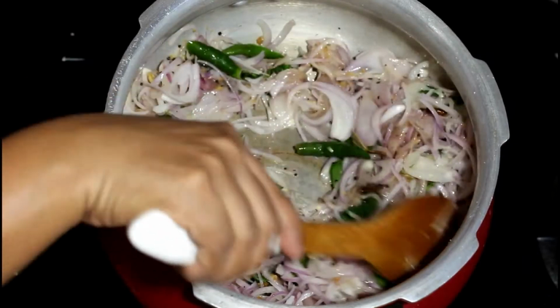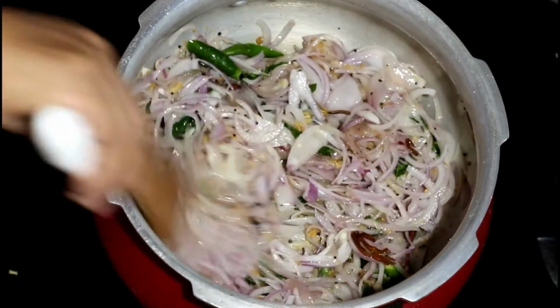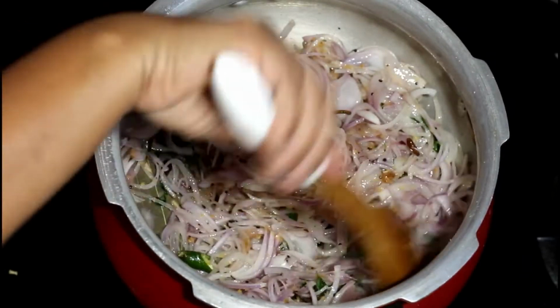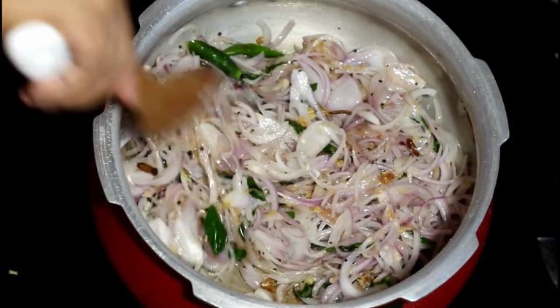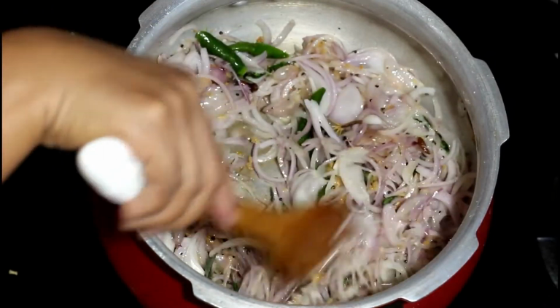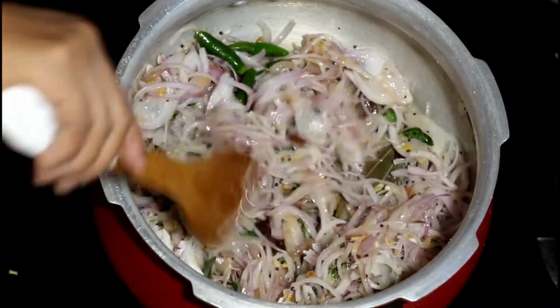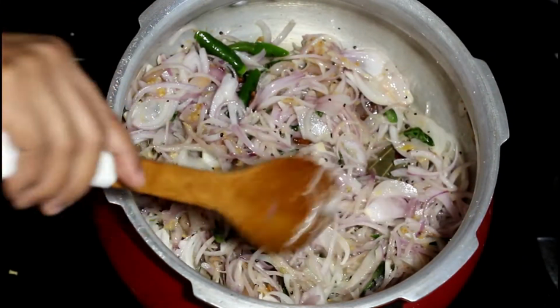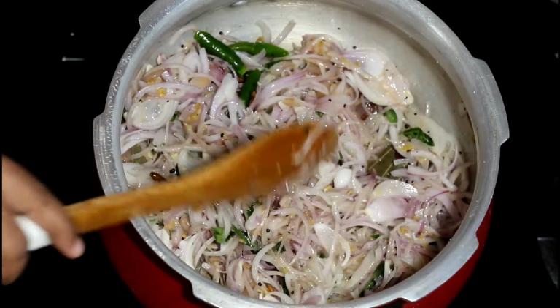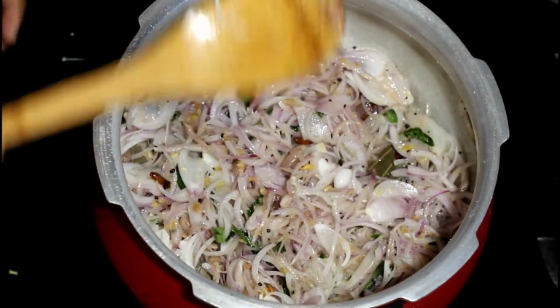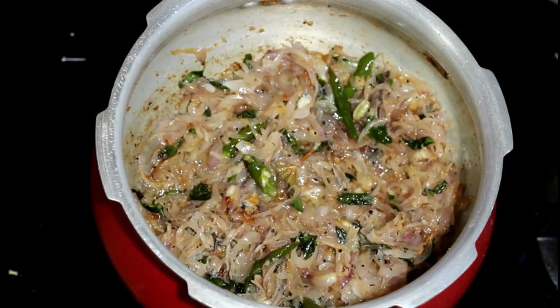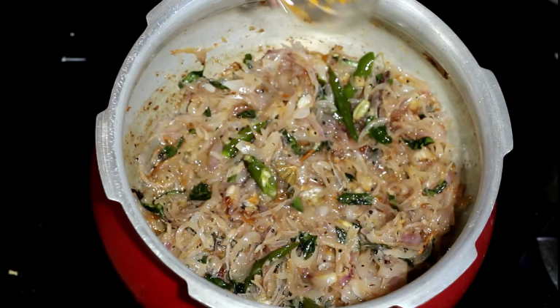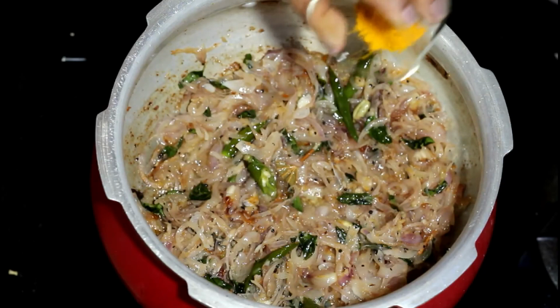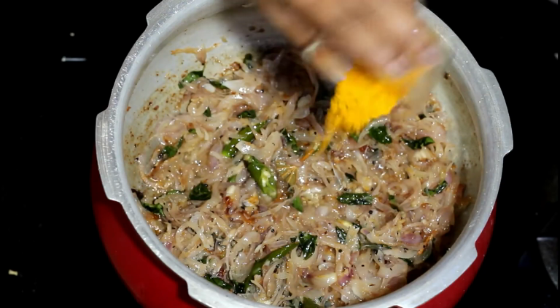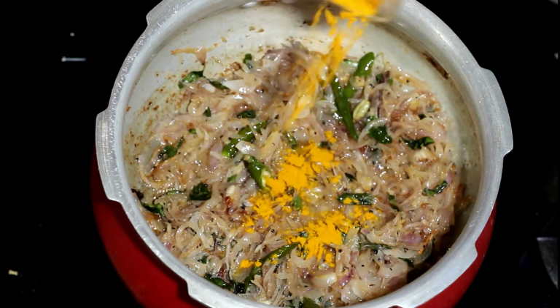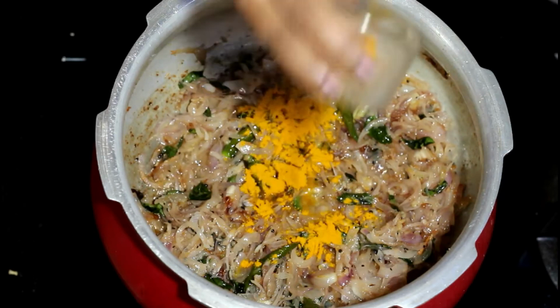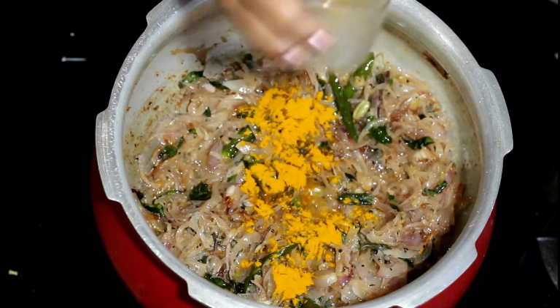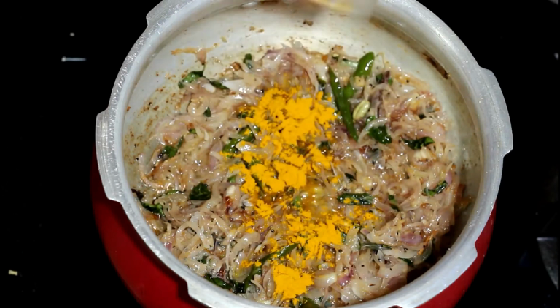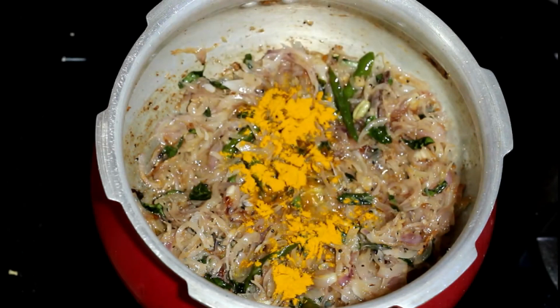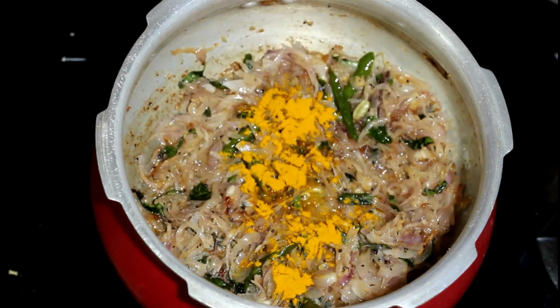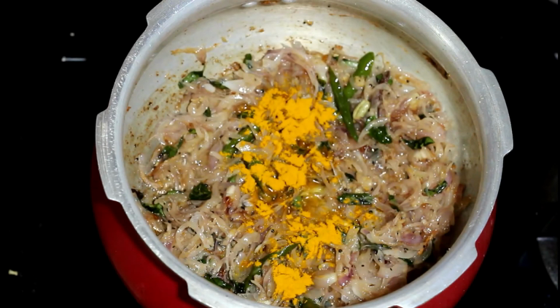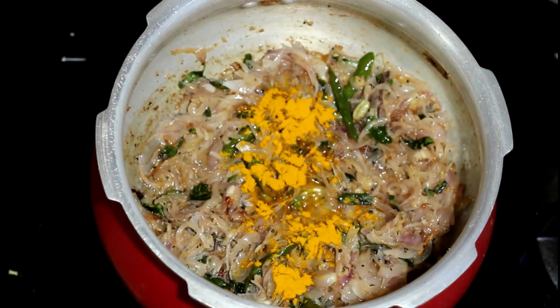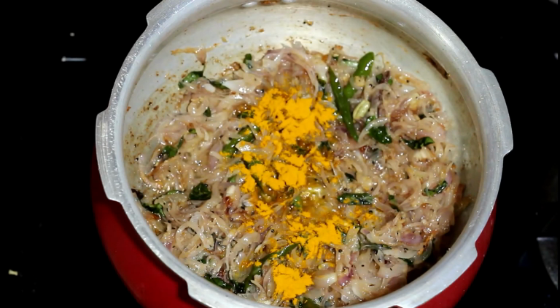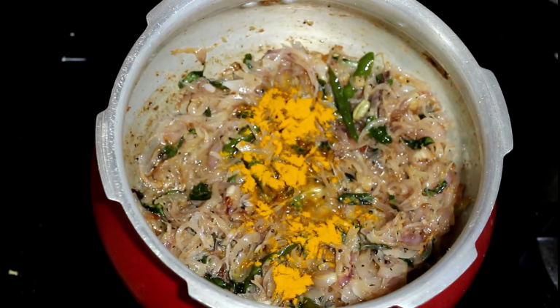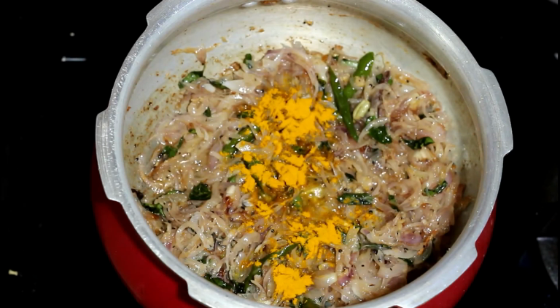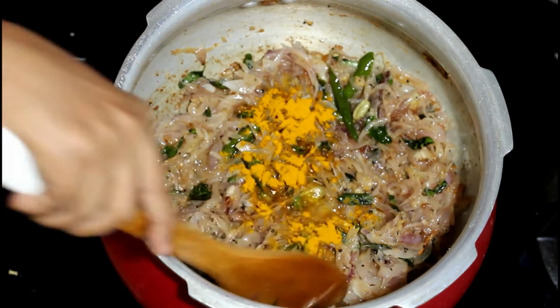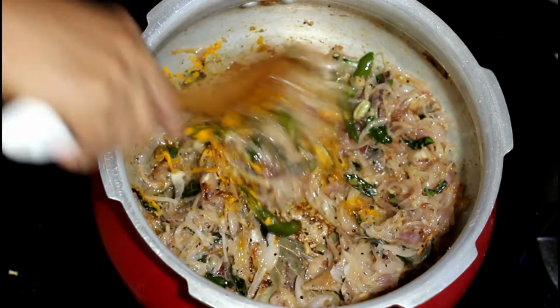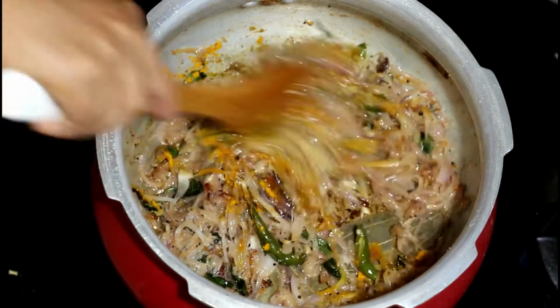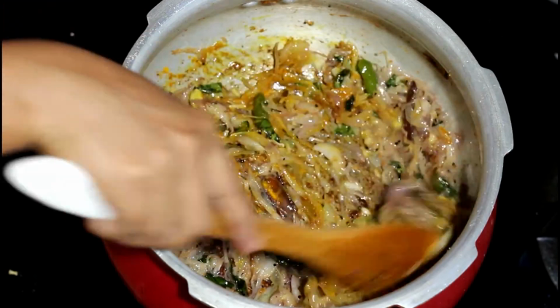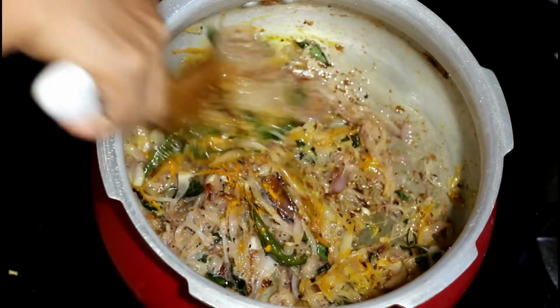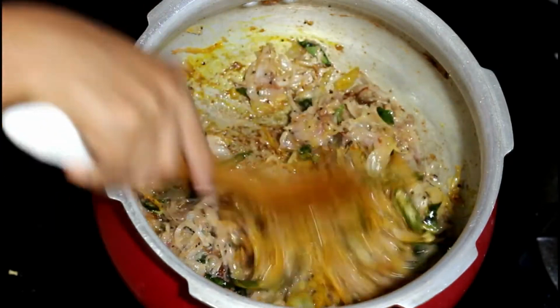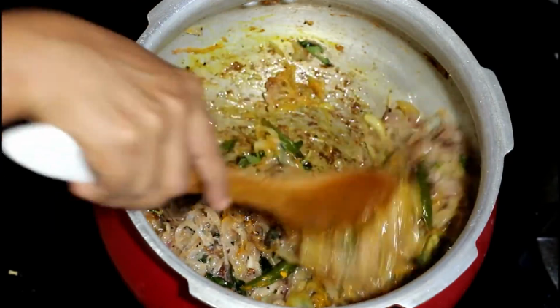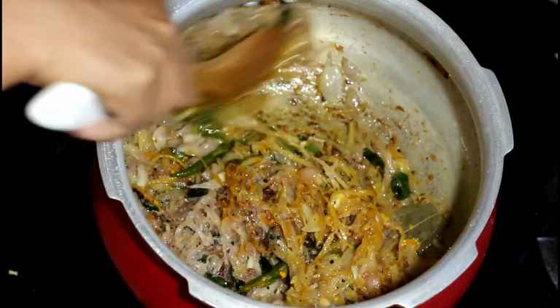Sauté this on a medium flame until the onions turn slightly brown. Once the onion turns slightly brown, add in the turmeric powder and sauté it really well until the raw smell is gone.